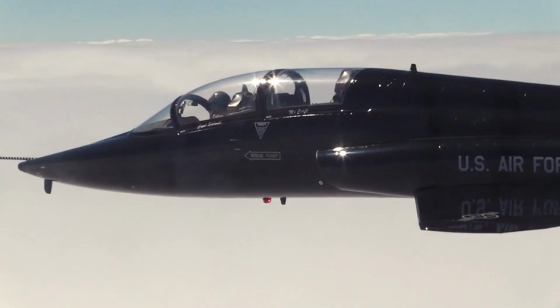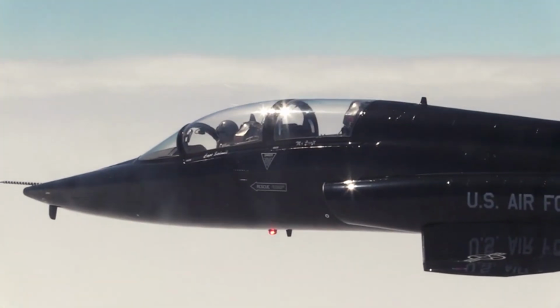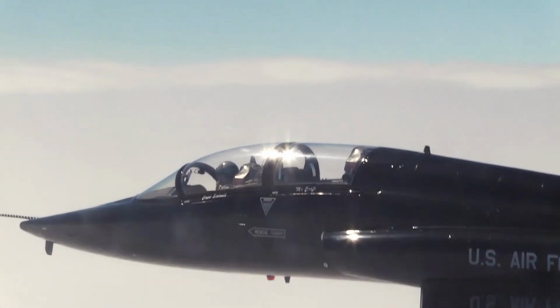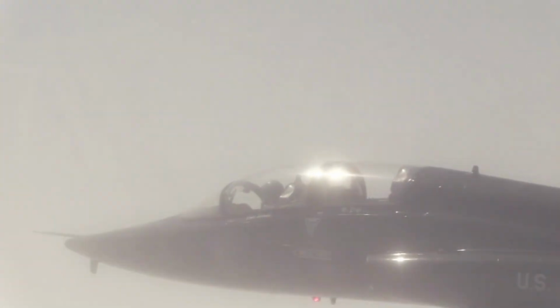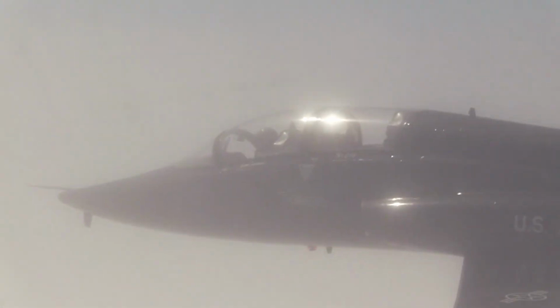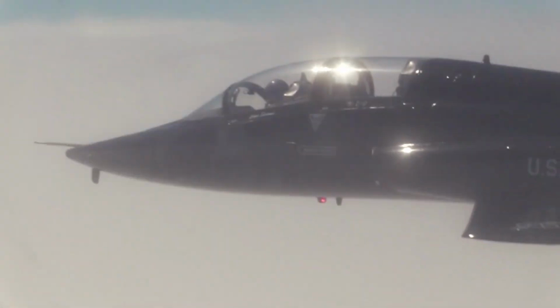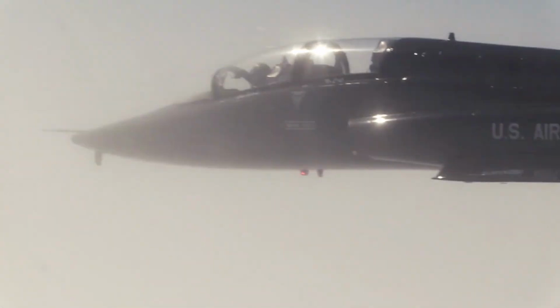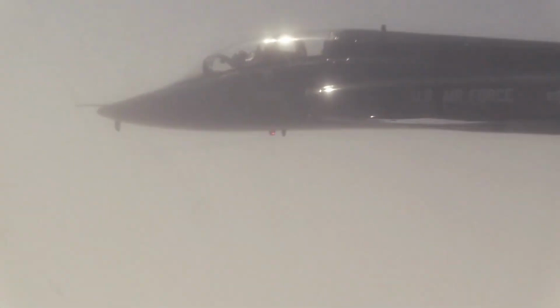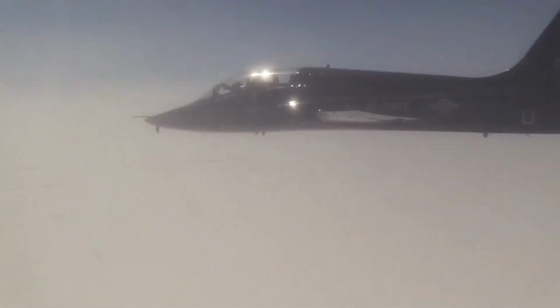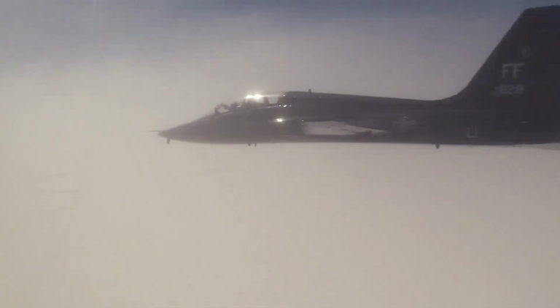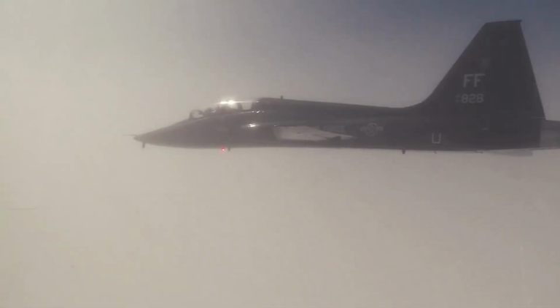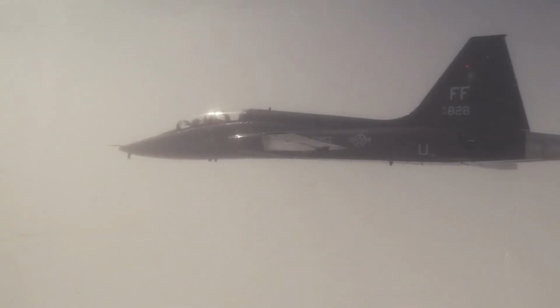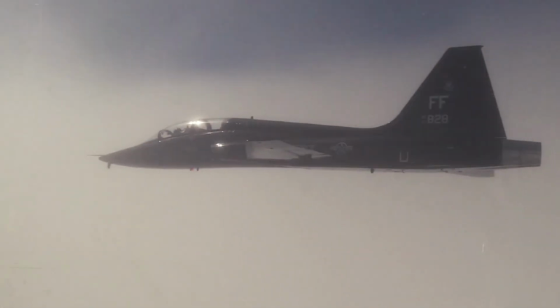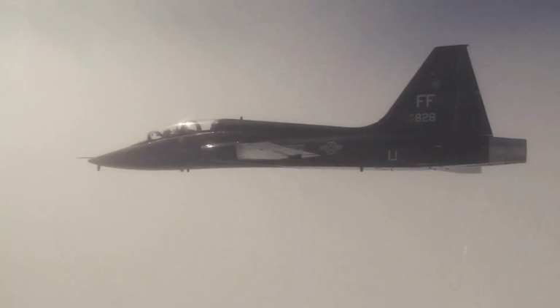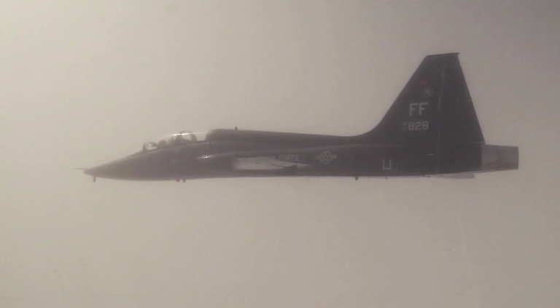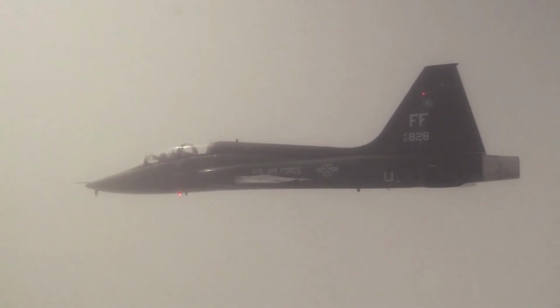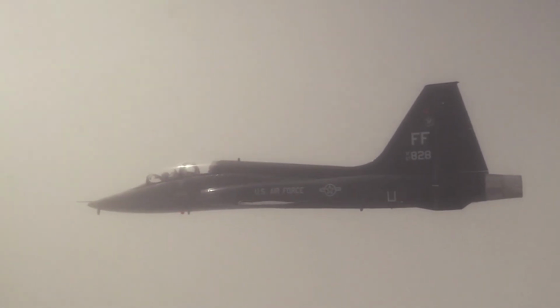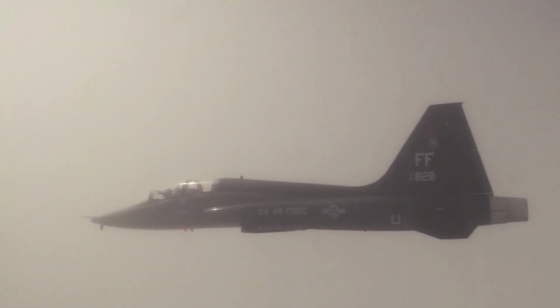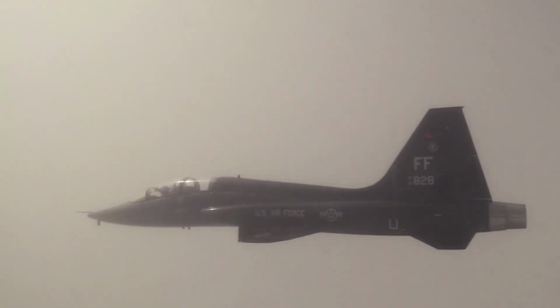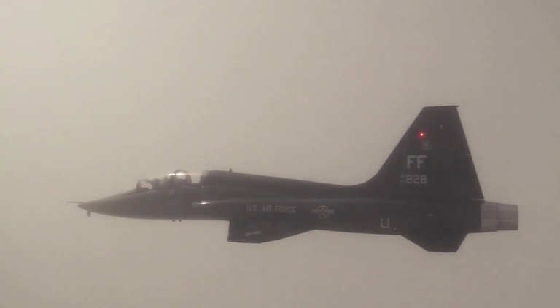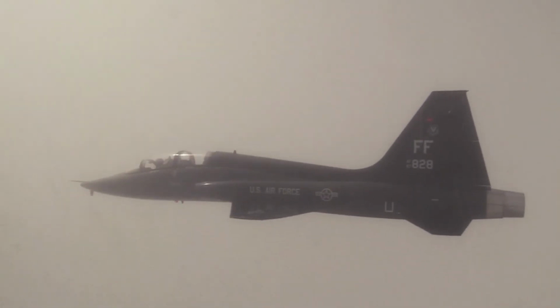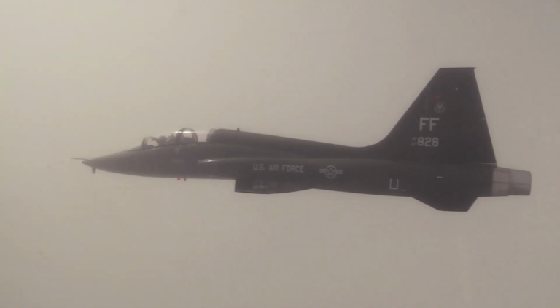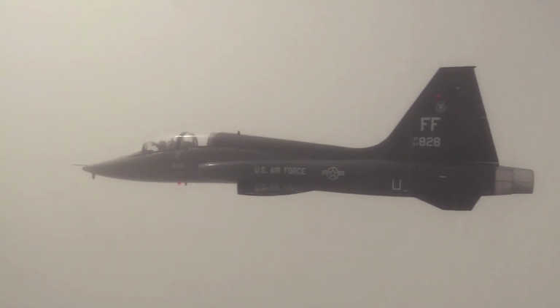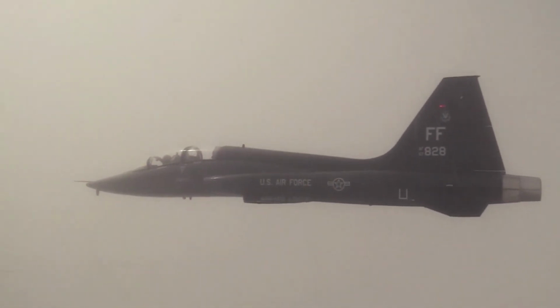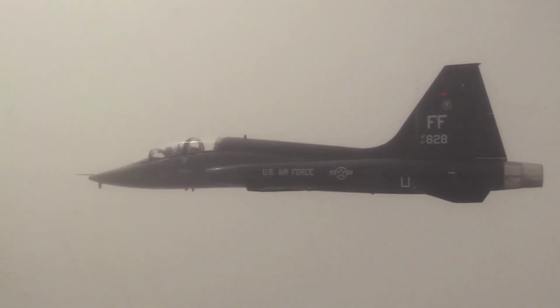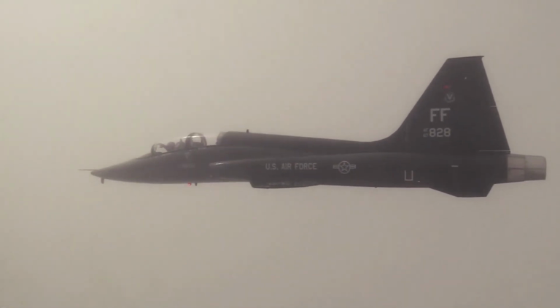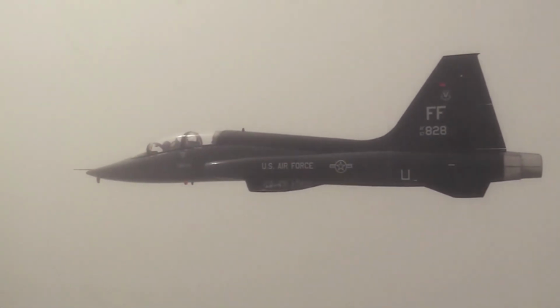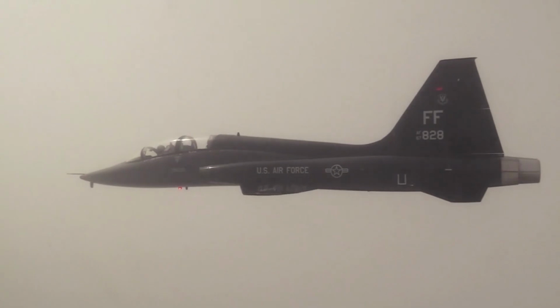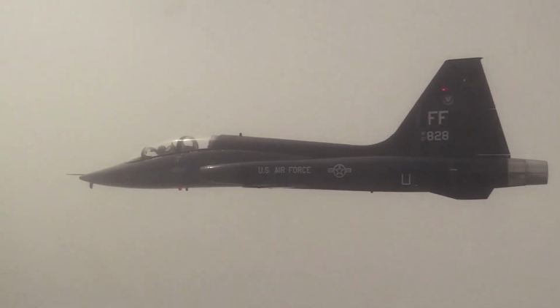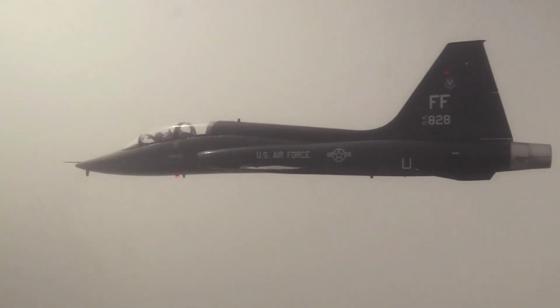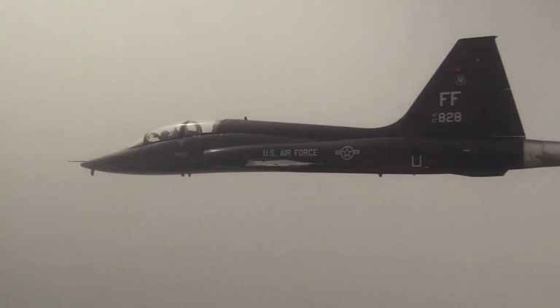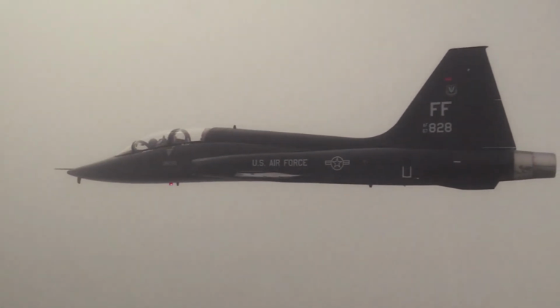This aircraft has undergone various modernization programs to maintain its relevance in facing modern challenges. In the late 1980s, a major modernization program was carried out, including updates to the avionics, aircraft structure, and control systems.